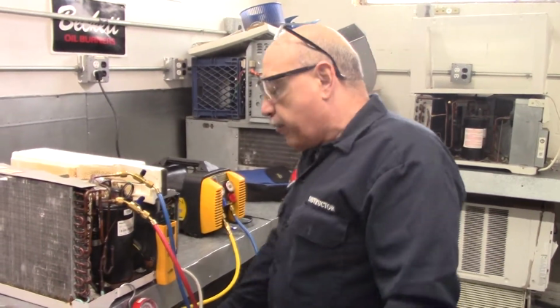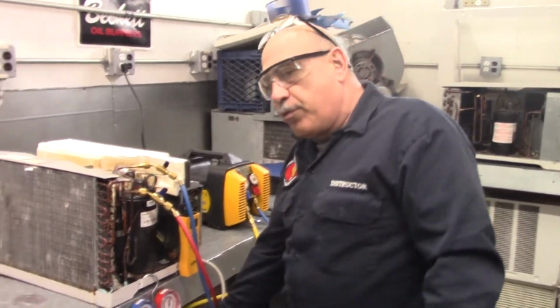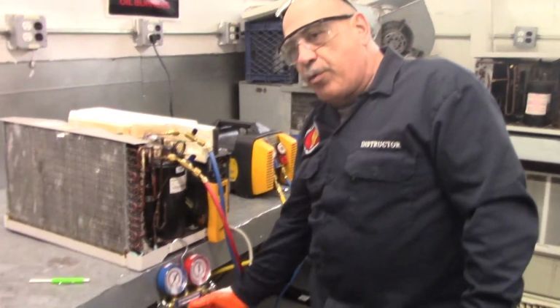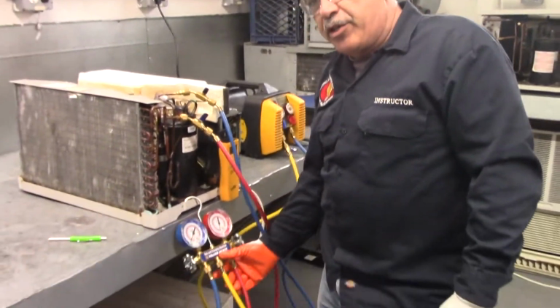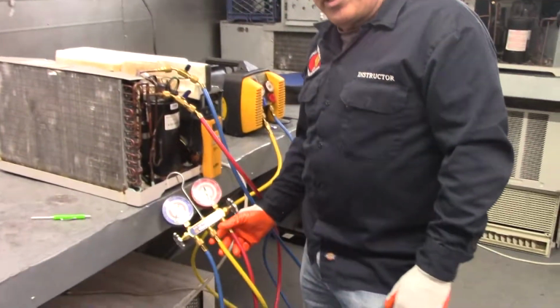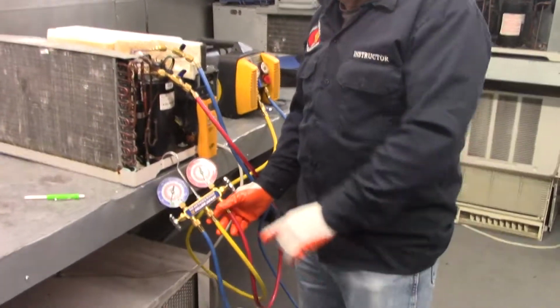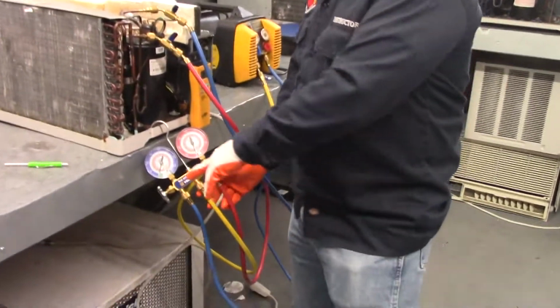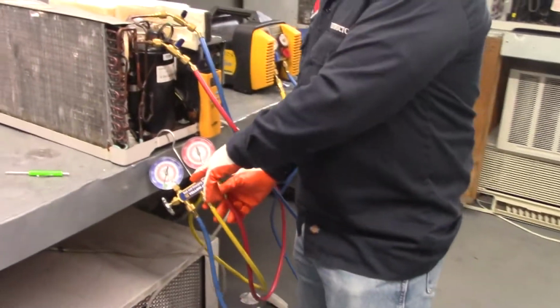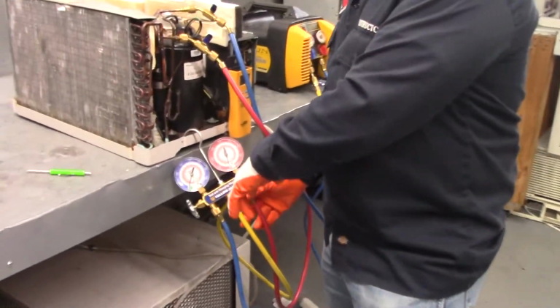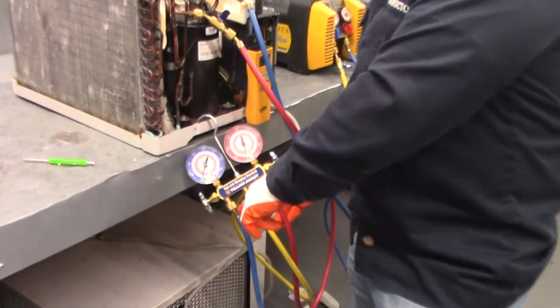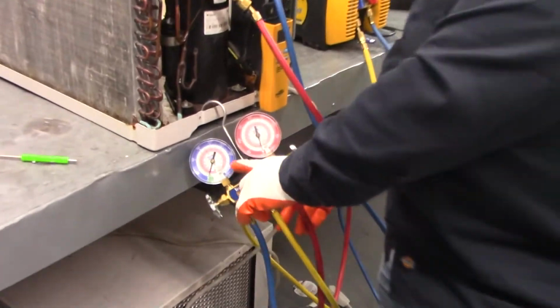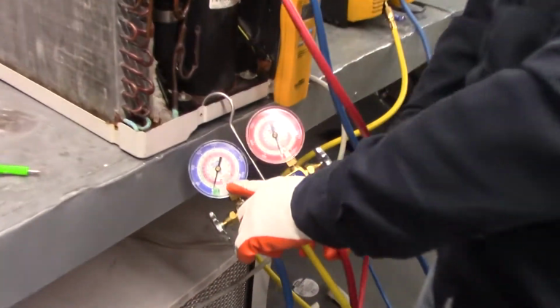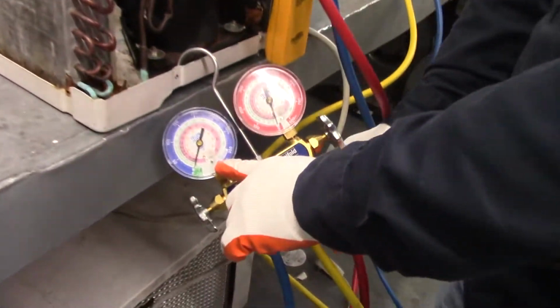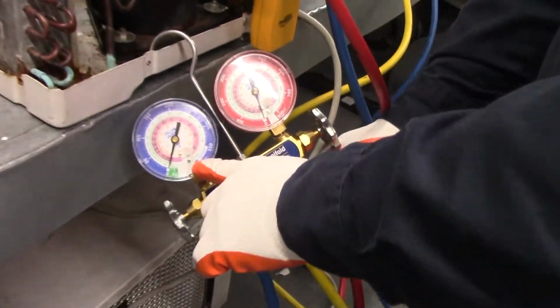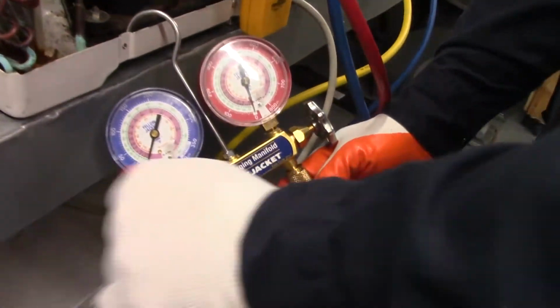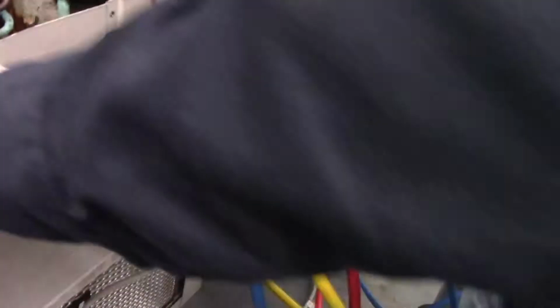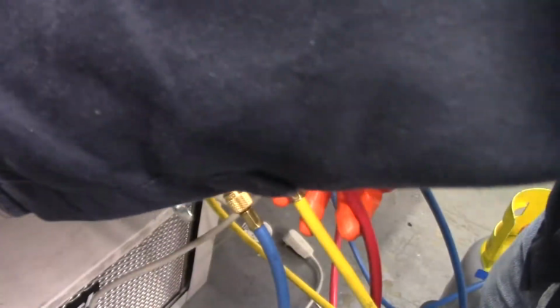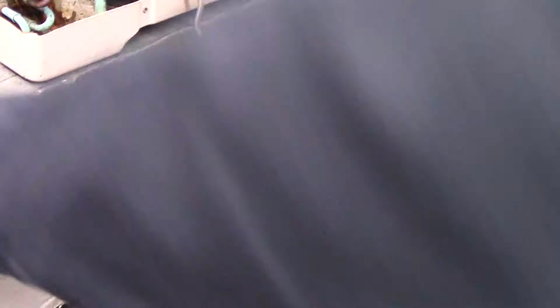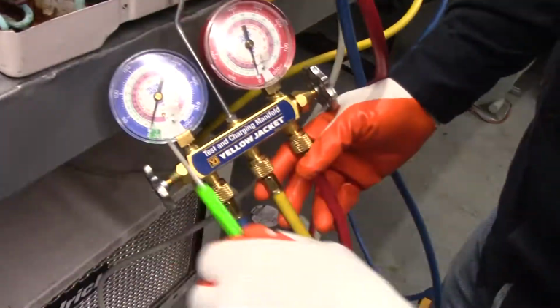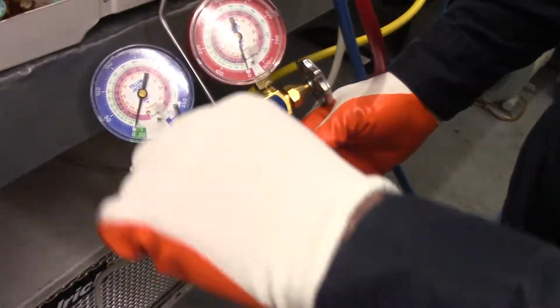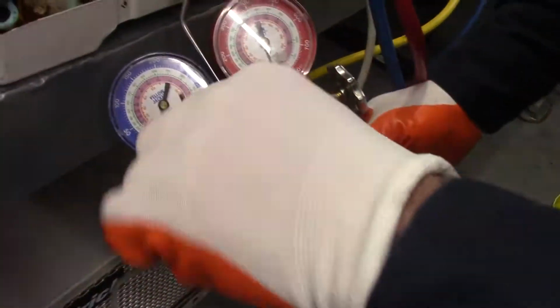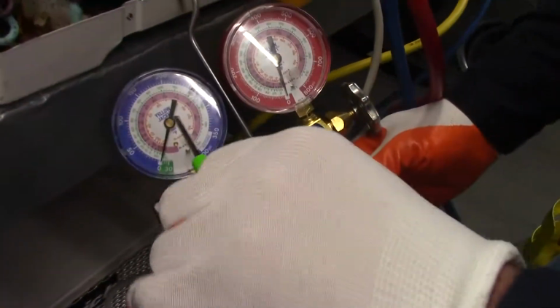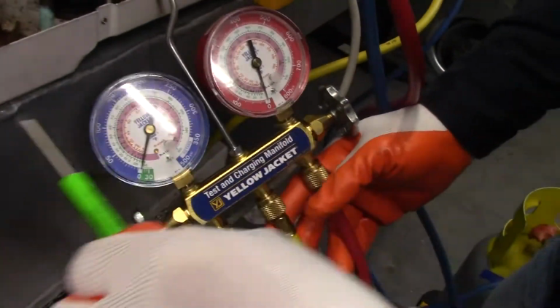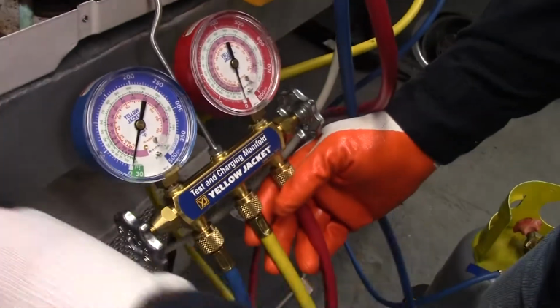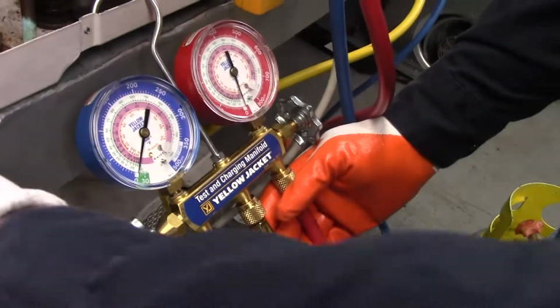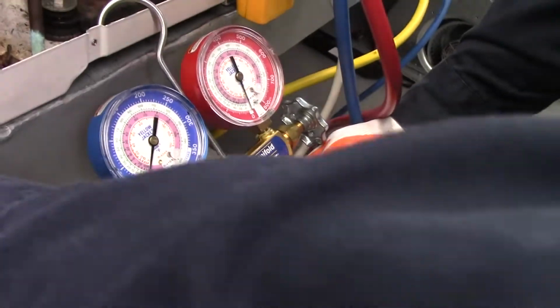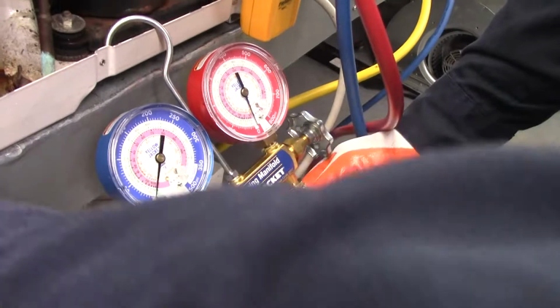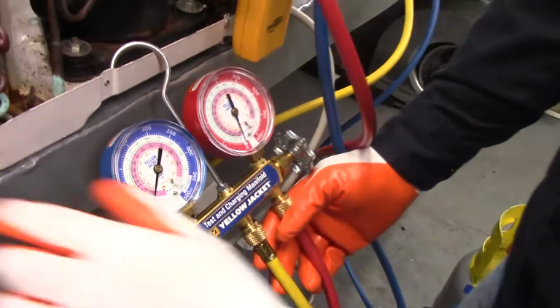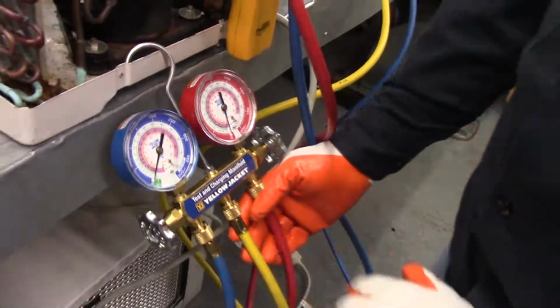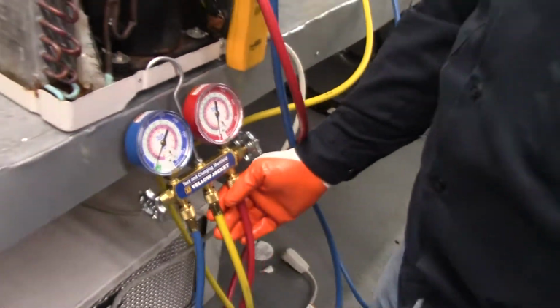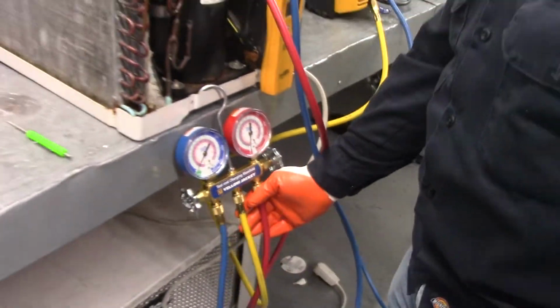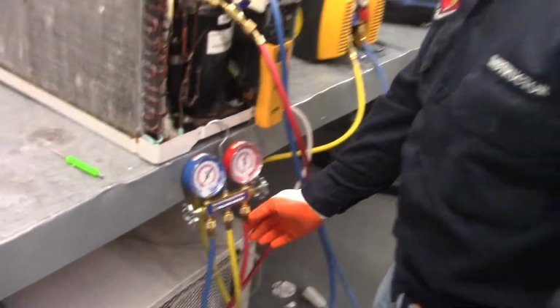First of all, you want to make sure that you zero out your gauges. You pull the little plastic thing out here, you take your three-in-one screwdriver, you stick it in the hole and you make sure you zero out to the center.